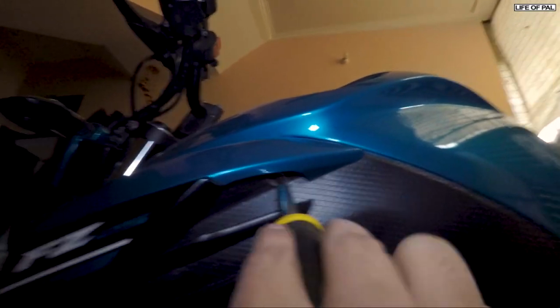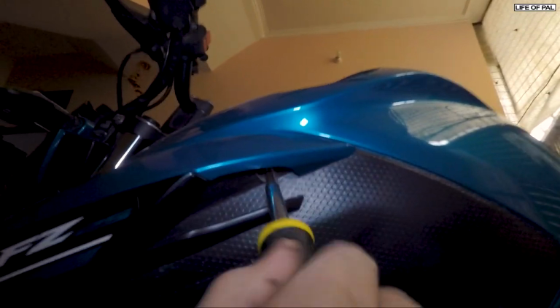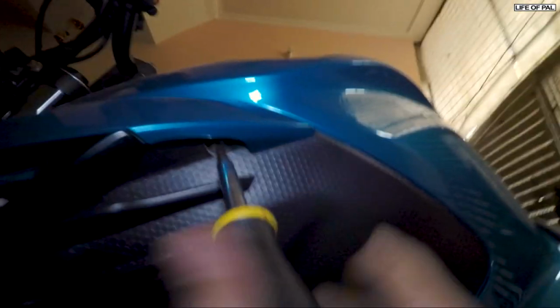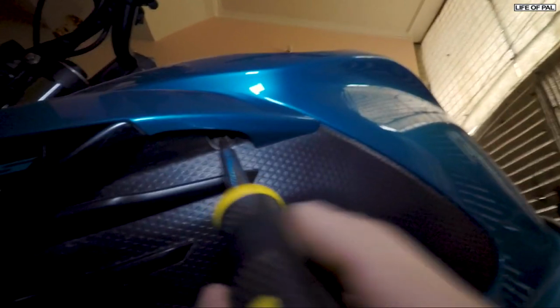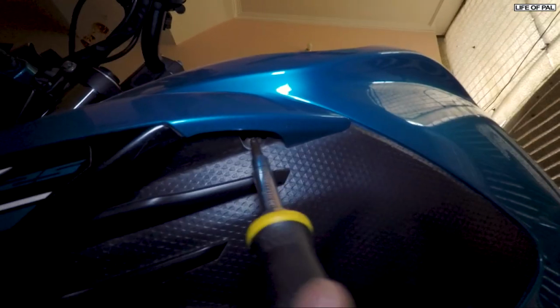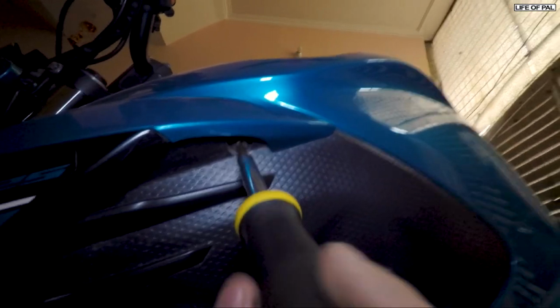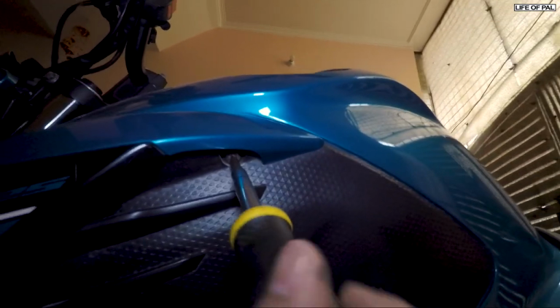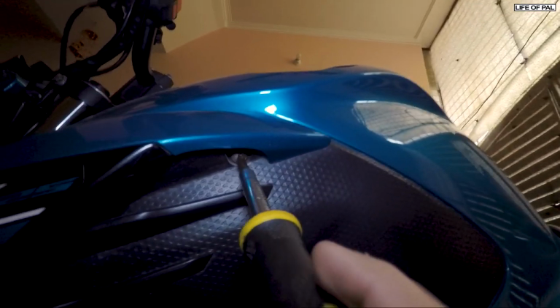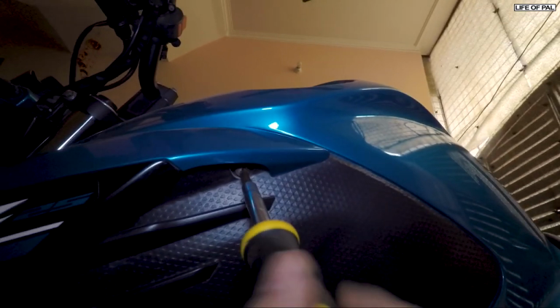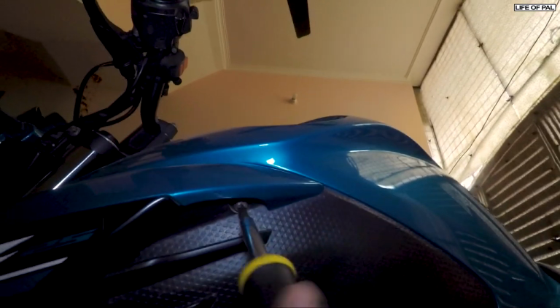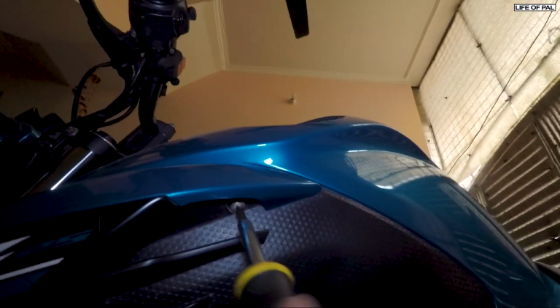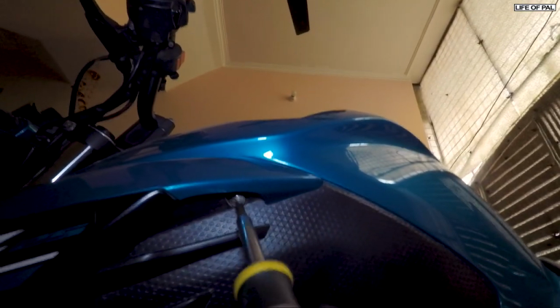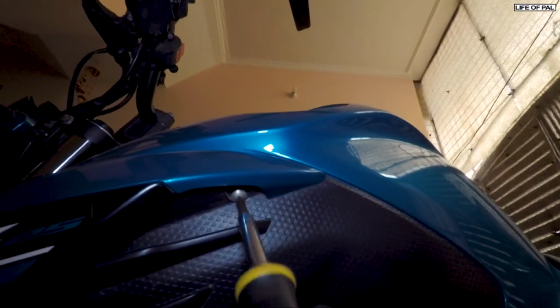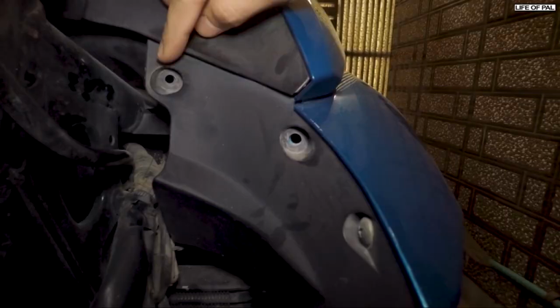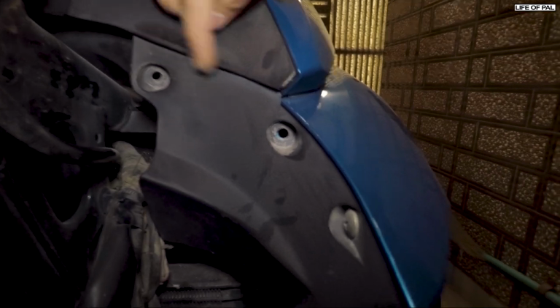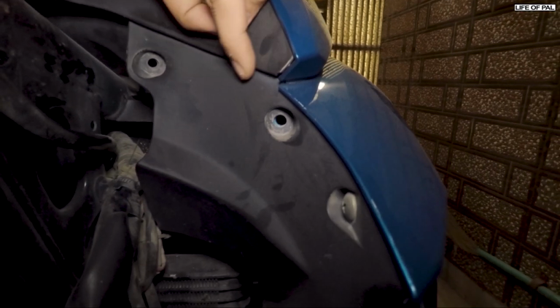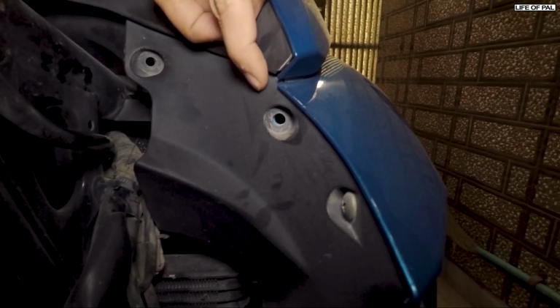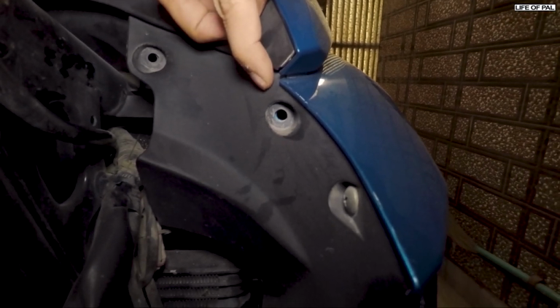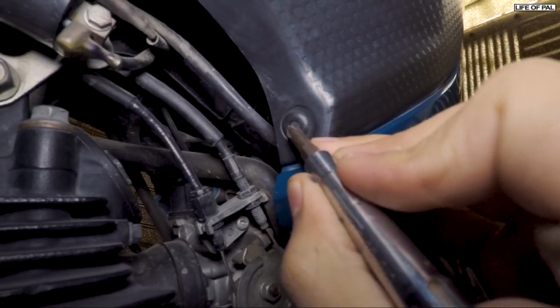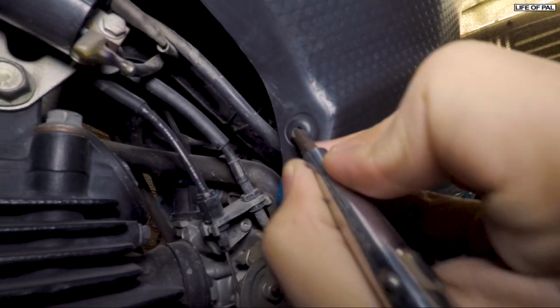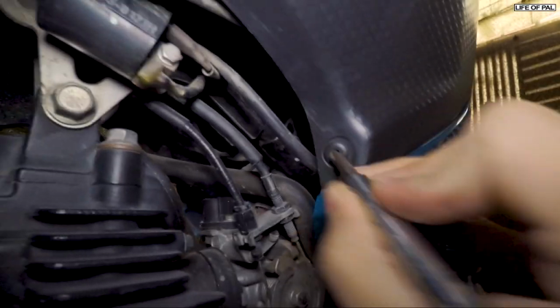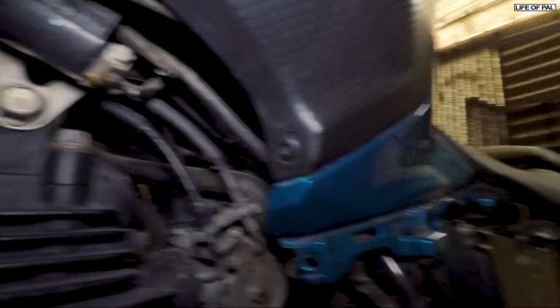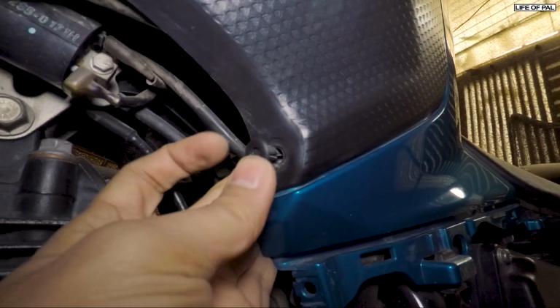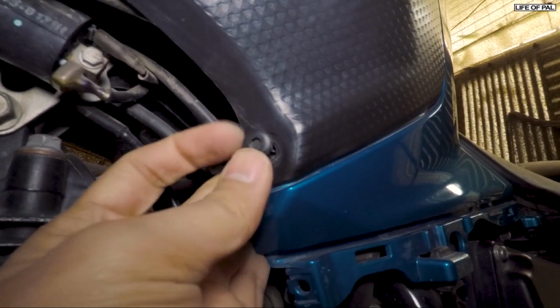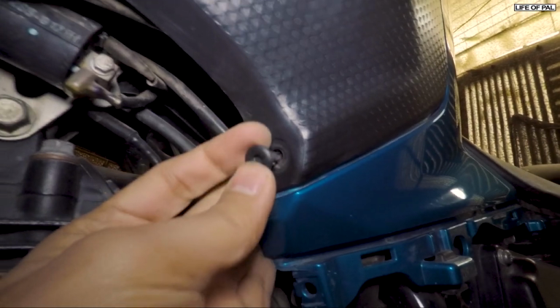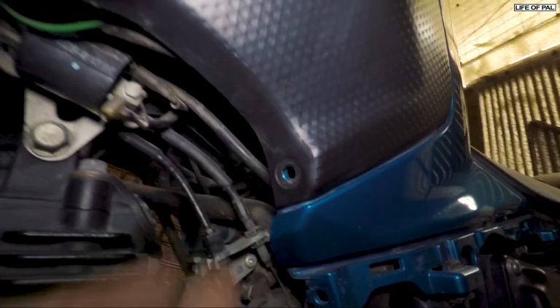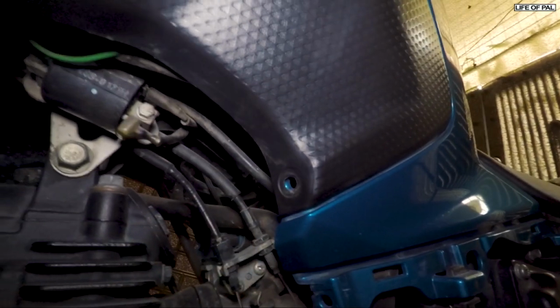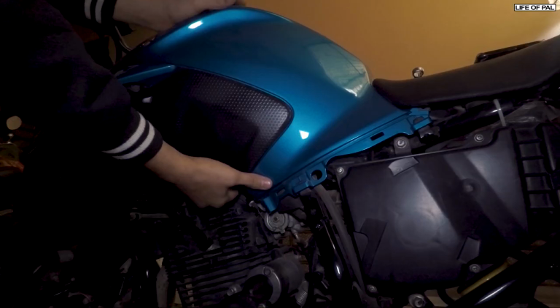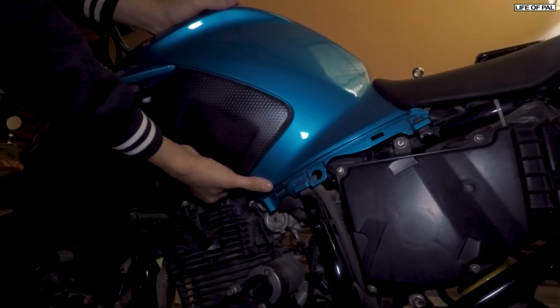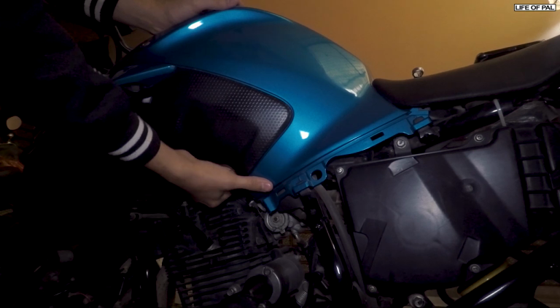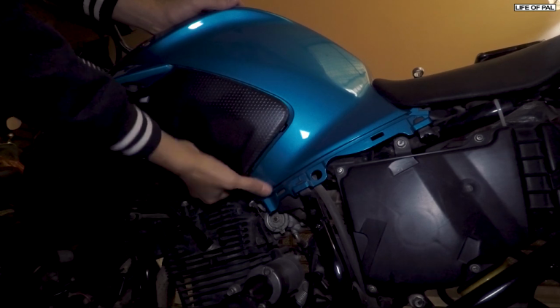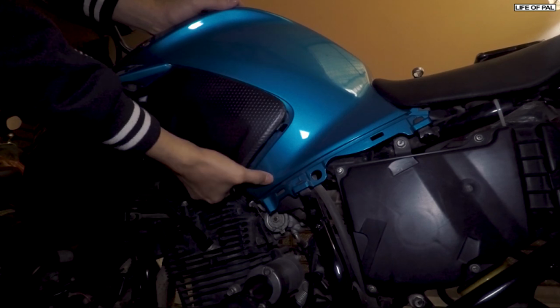First you need to remove the tank scoop. There is a screw beneath it — remove that. Remove these locks by pressing in the middle and pulling the lock out. Now pull the tank scoop out.